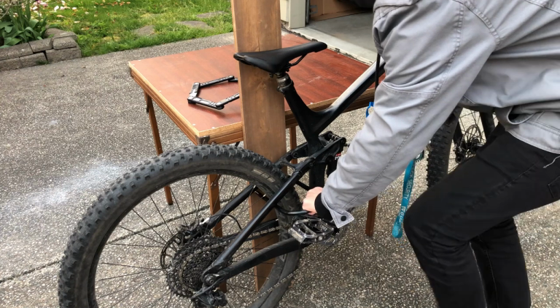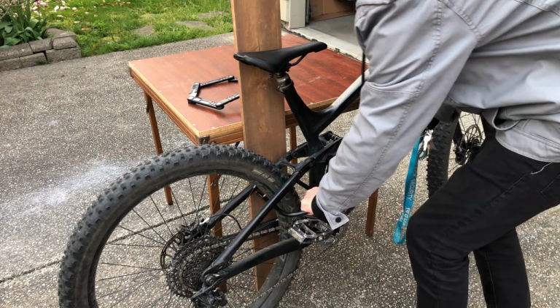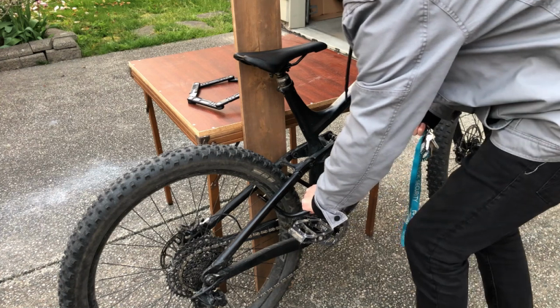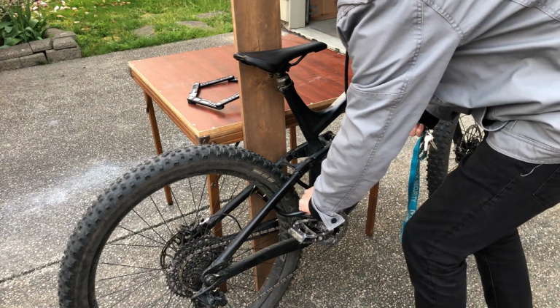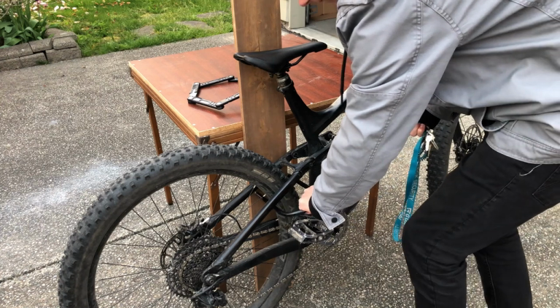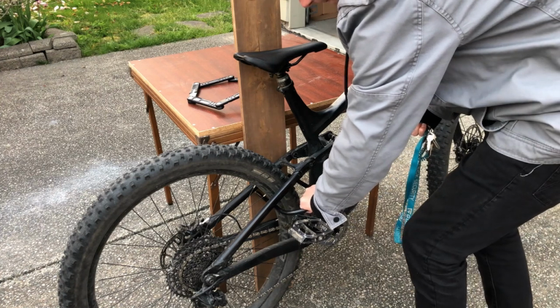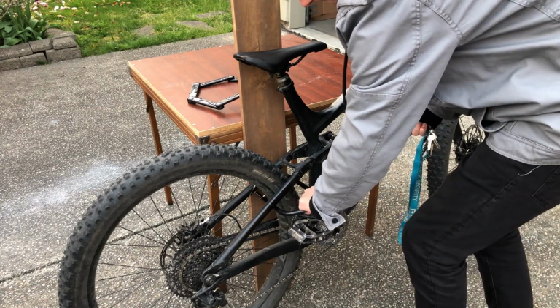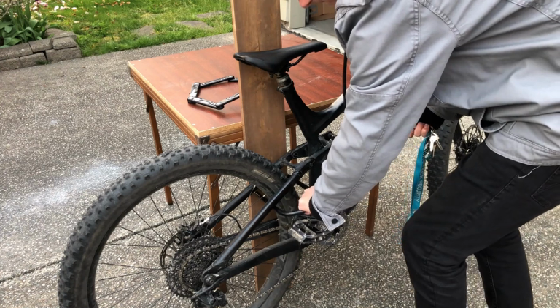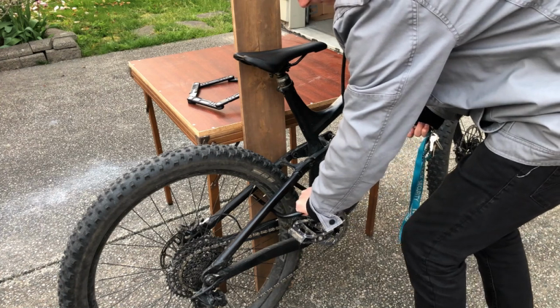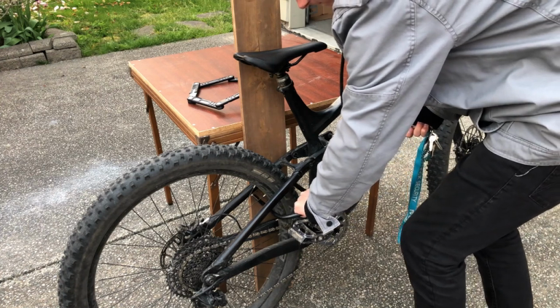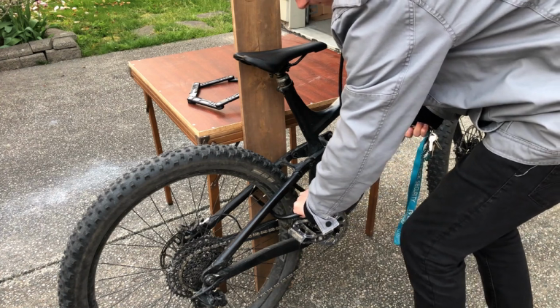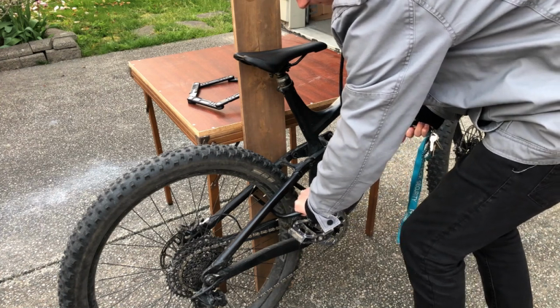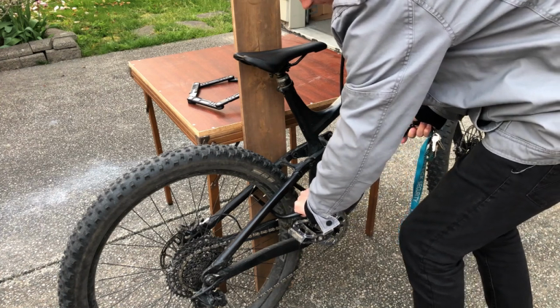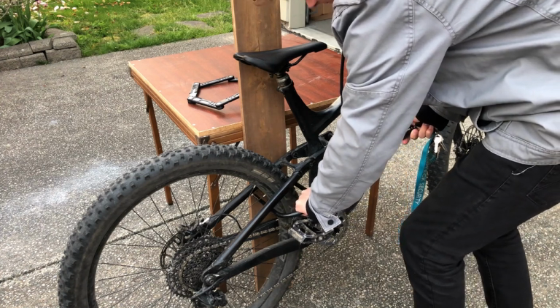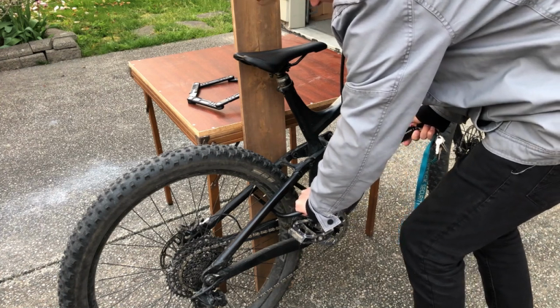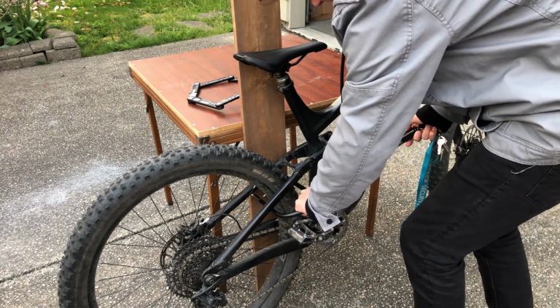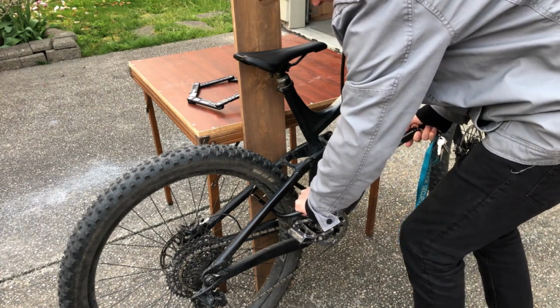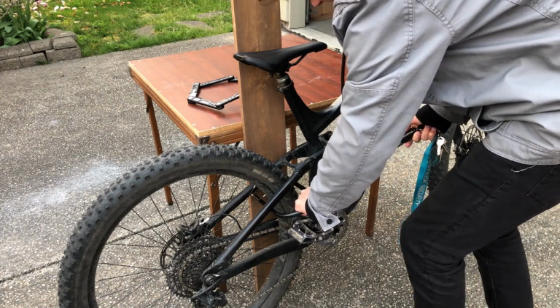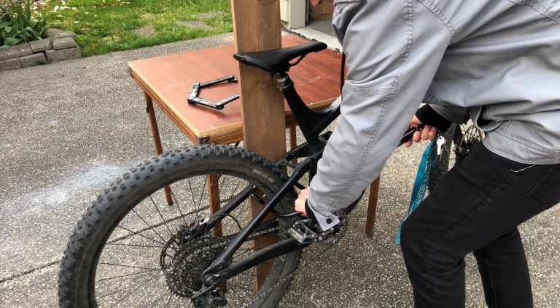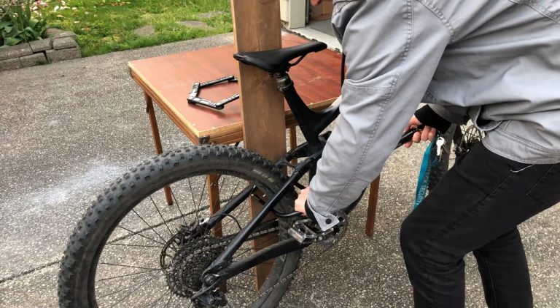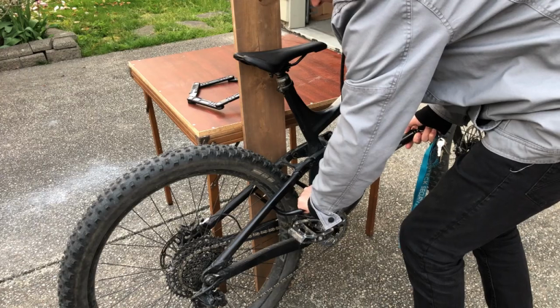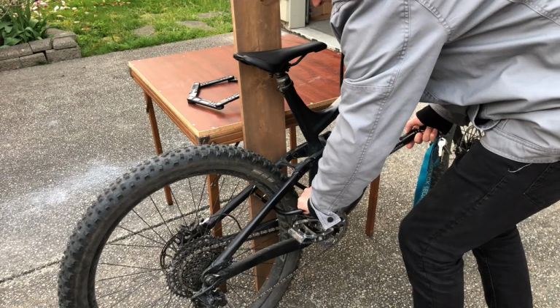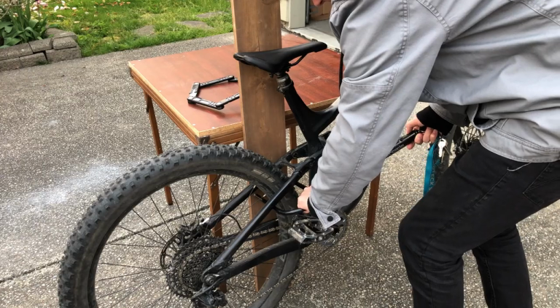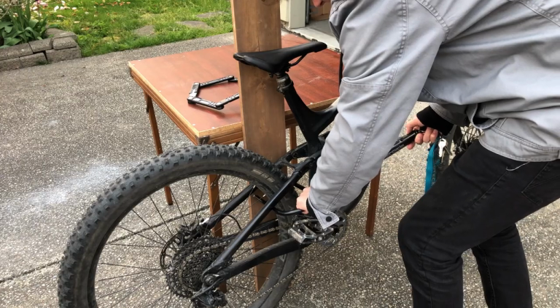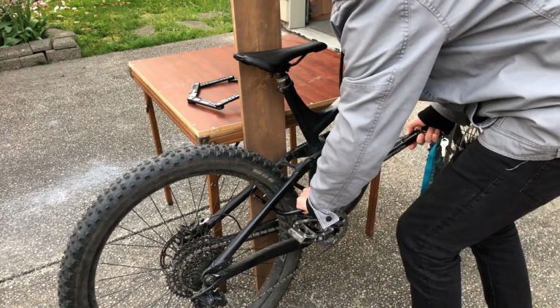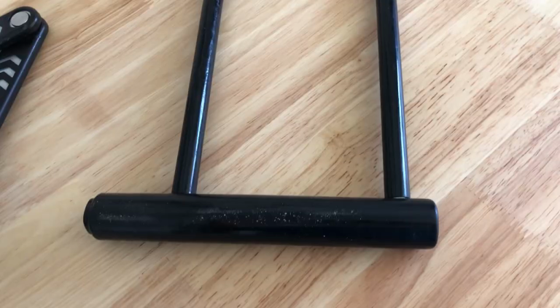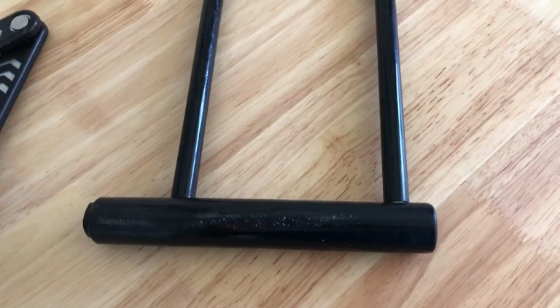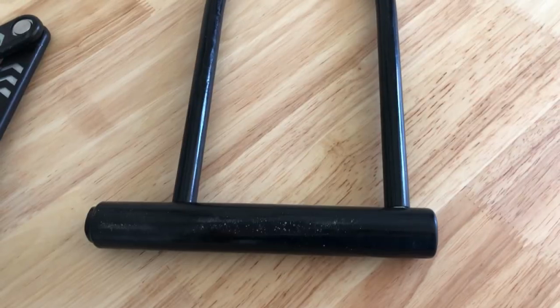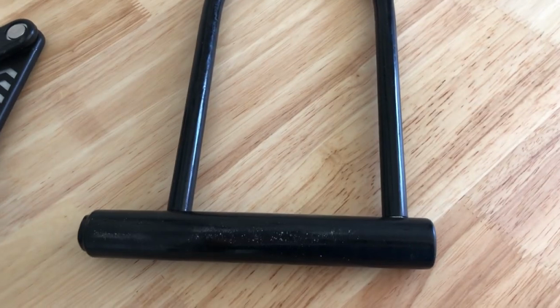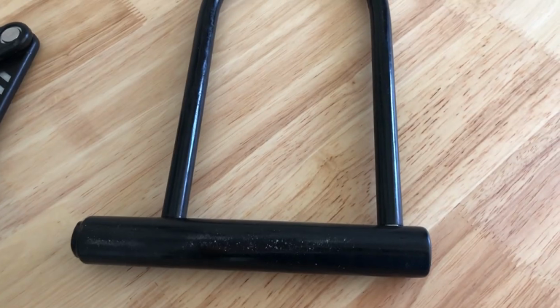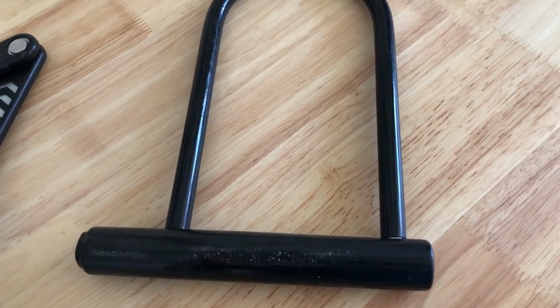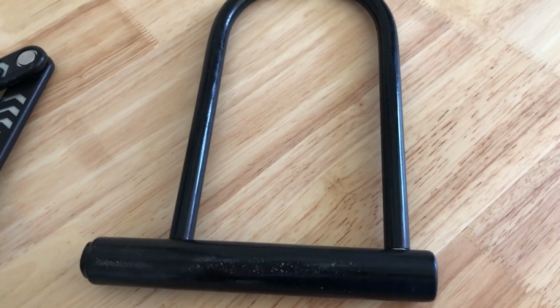I would recommend not just using a cable lock because those can be easier to break. U-locks are the most recommended out there, so get one of them.